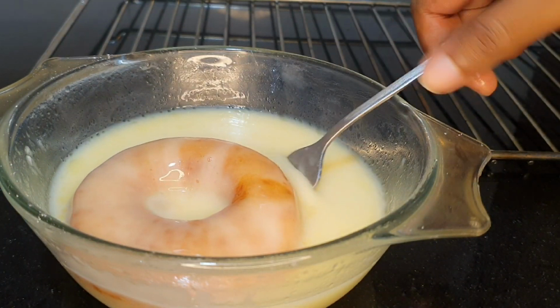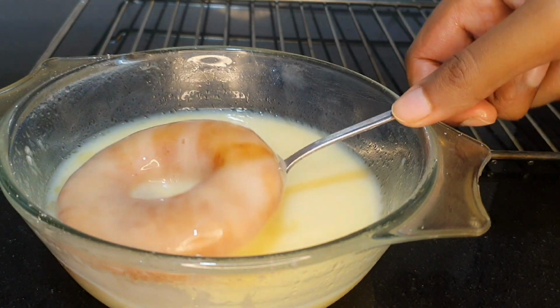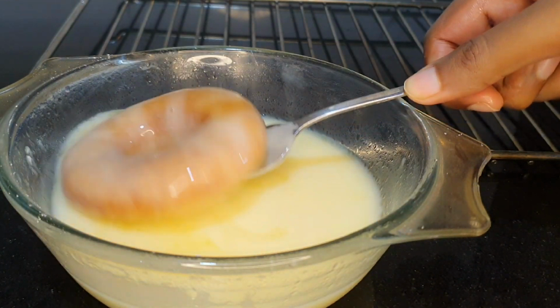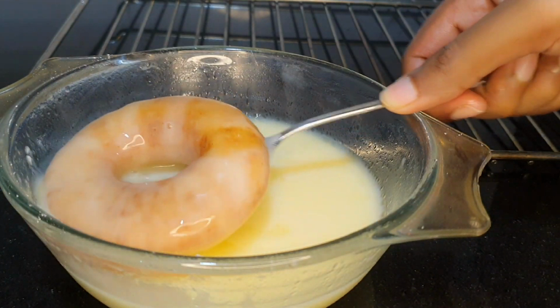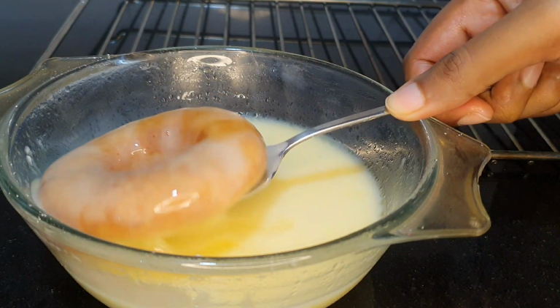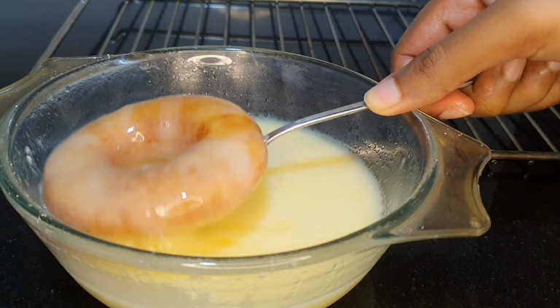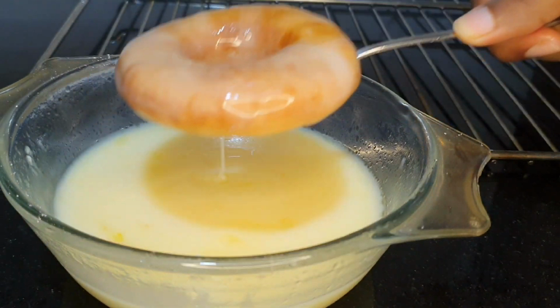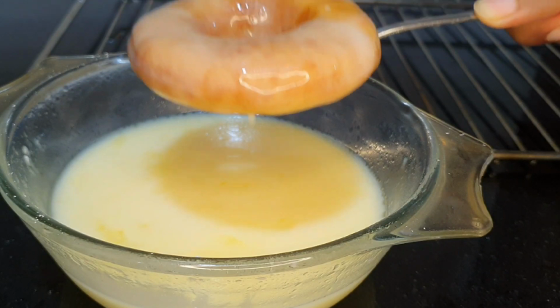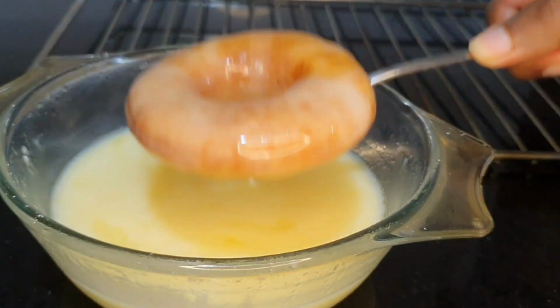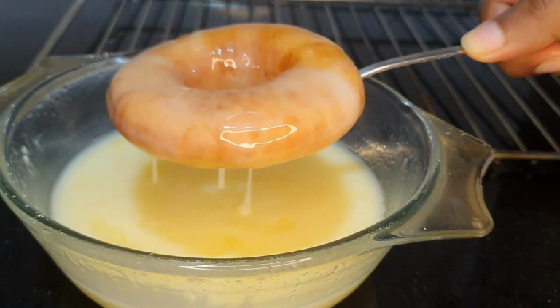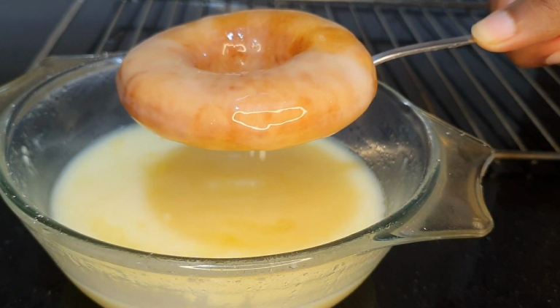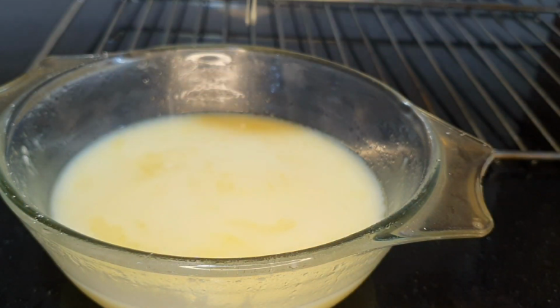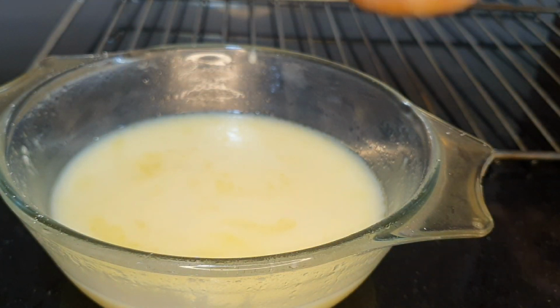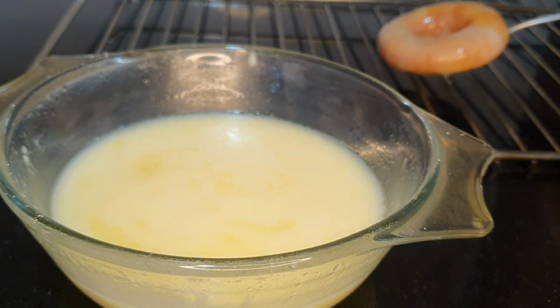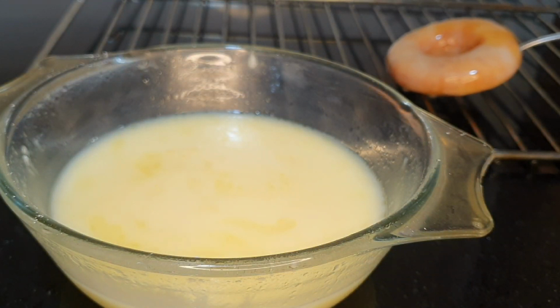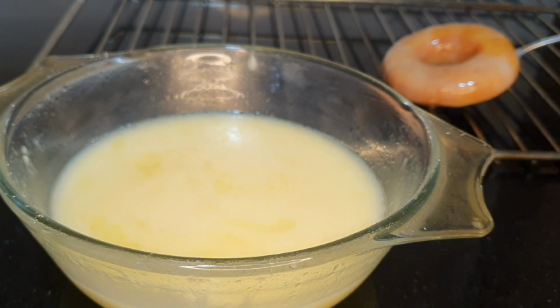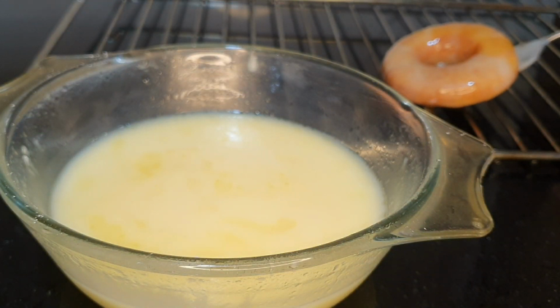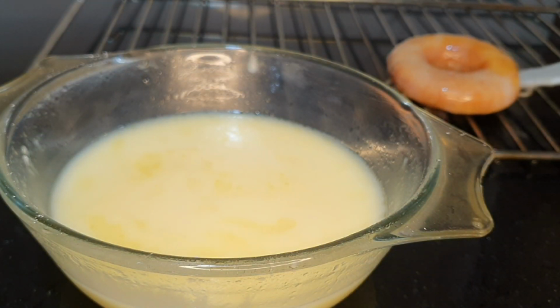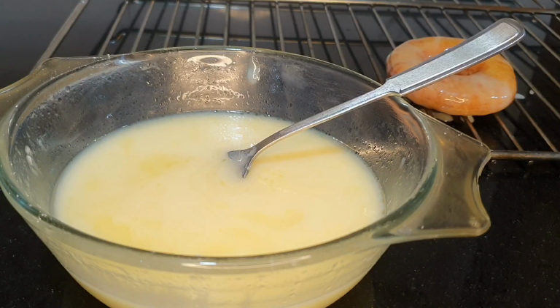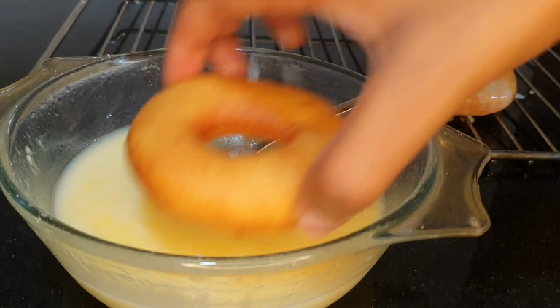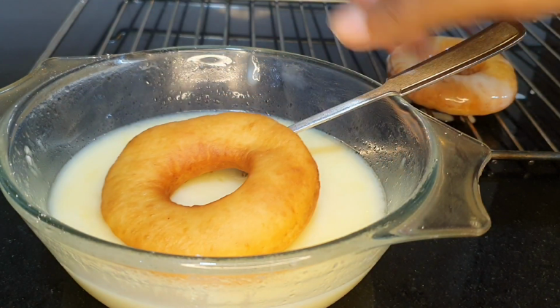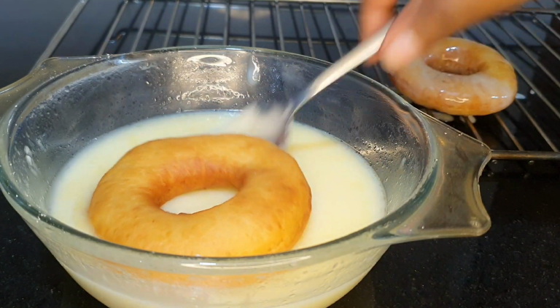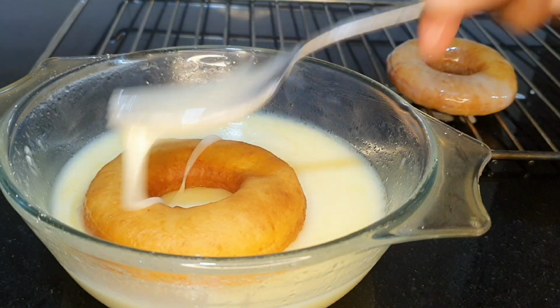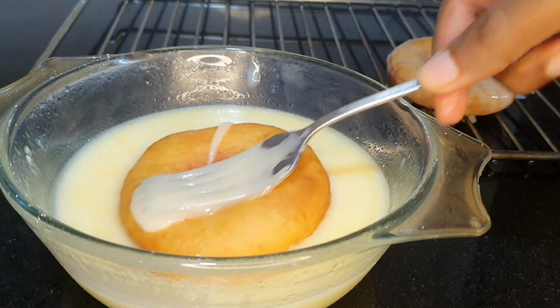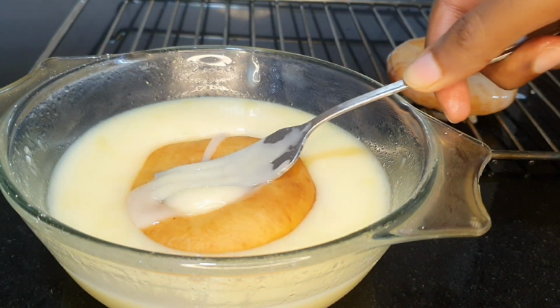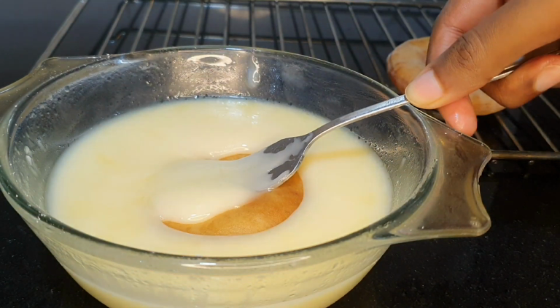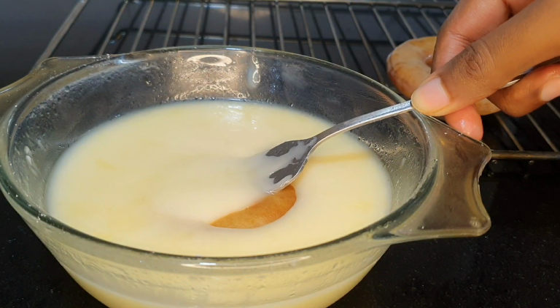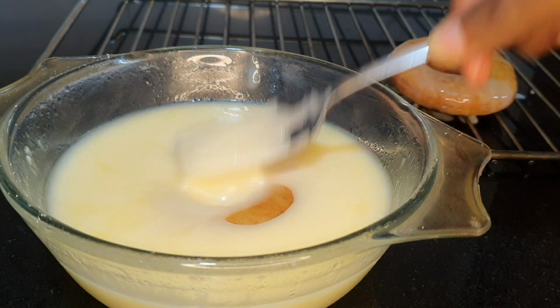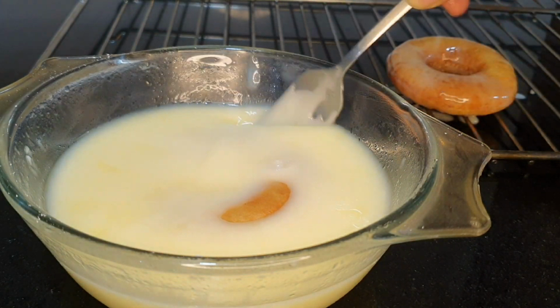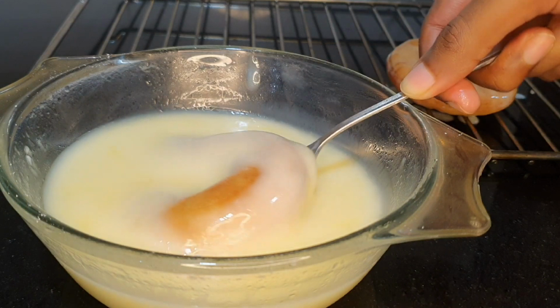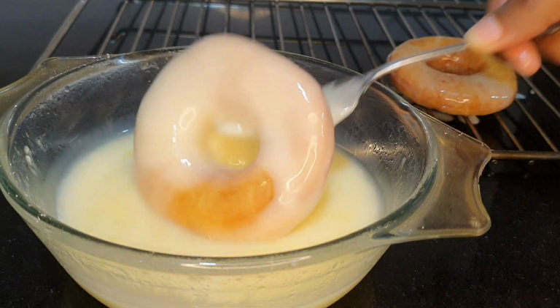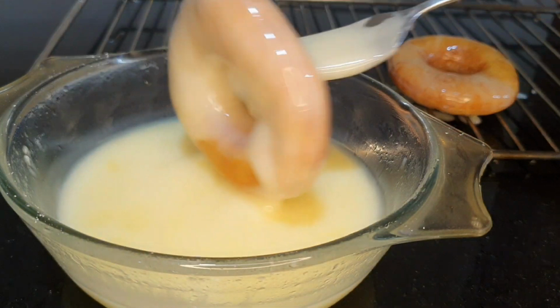Dip your doughnut into the glaze and place it on a wire rack until it sets. You can also easily make chocolate doughnuts — if you don't want to use the glaze, just dip them in some melted chocolate.